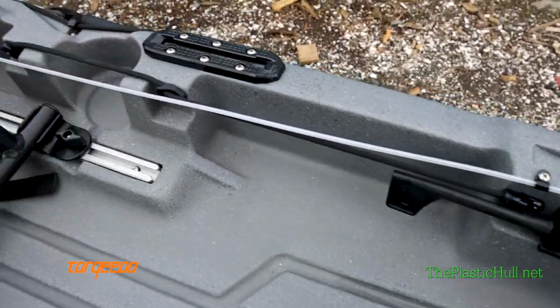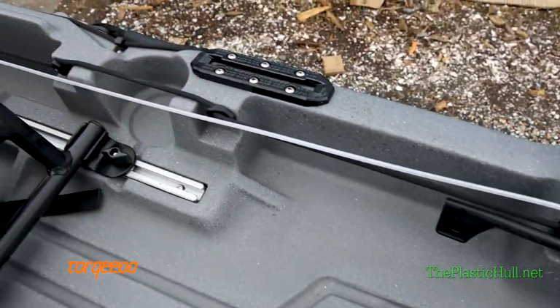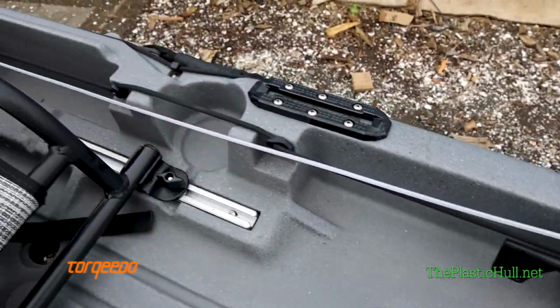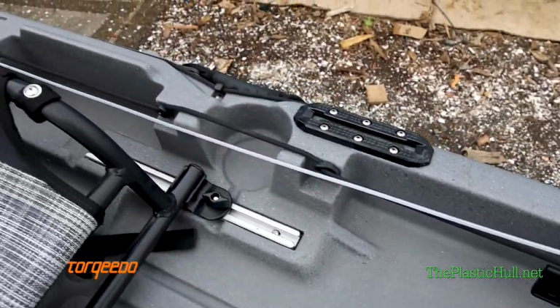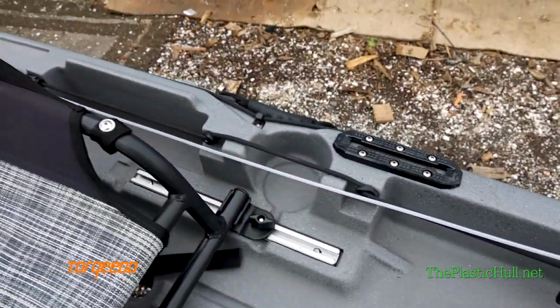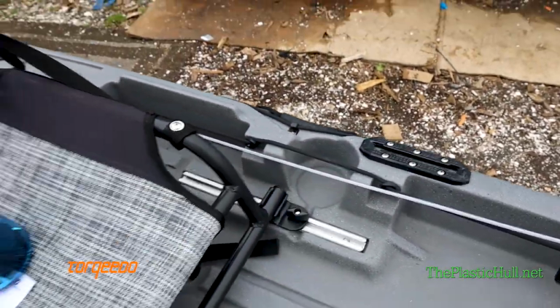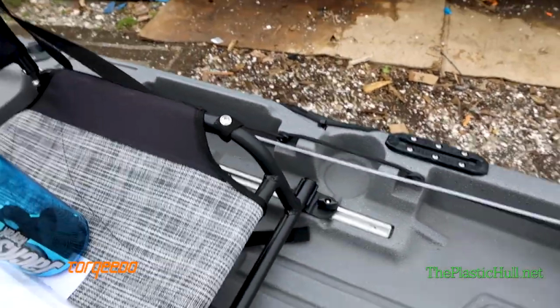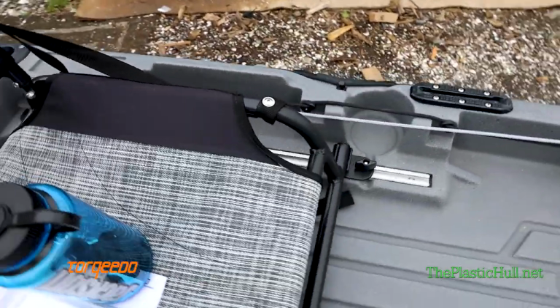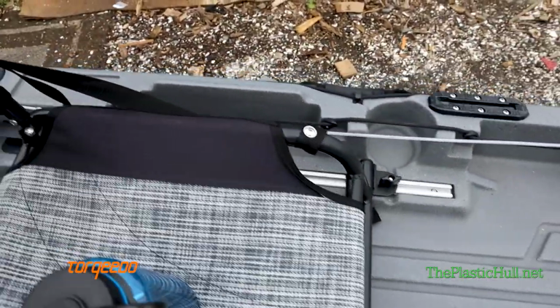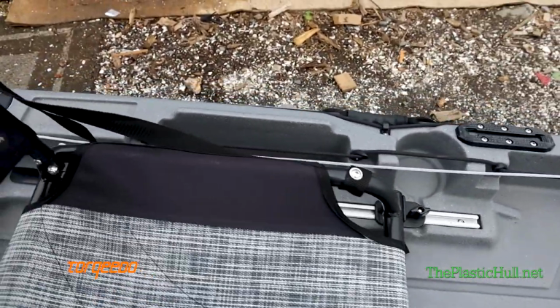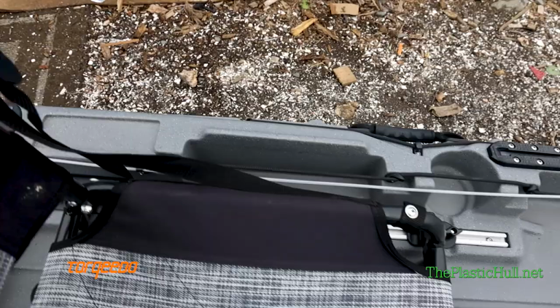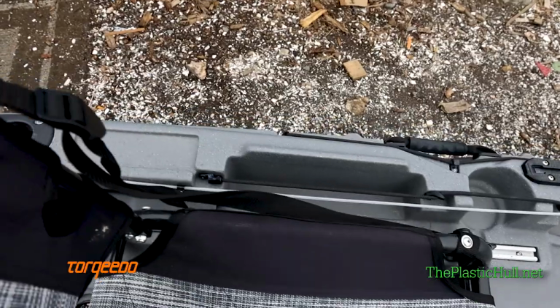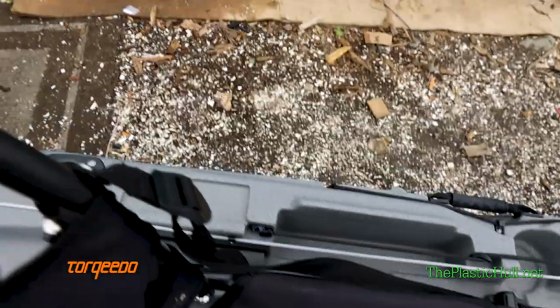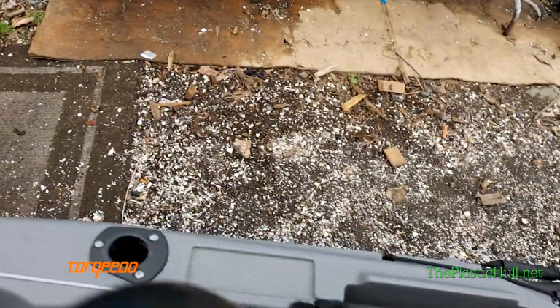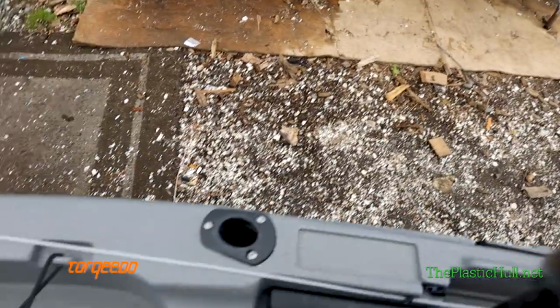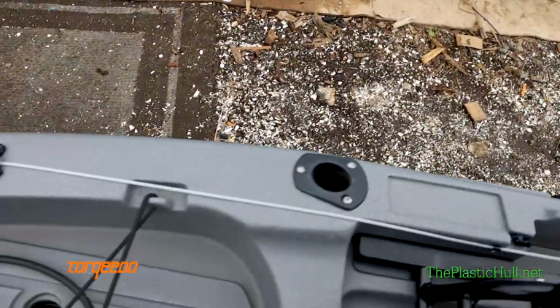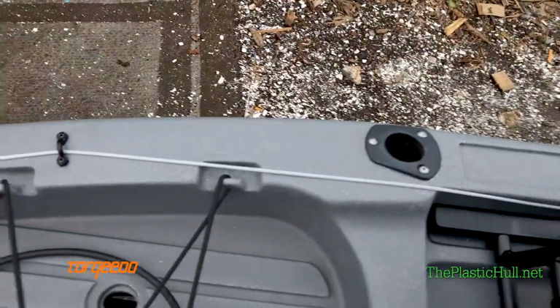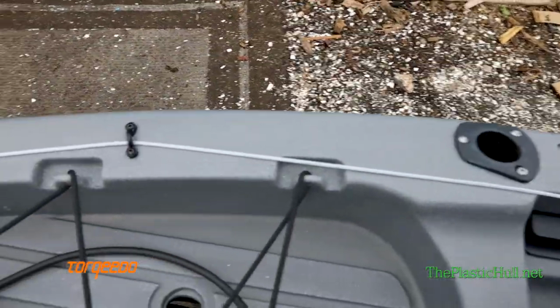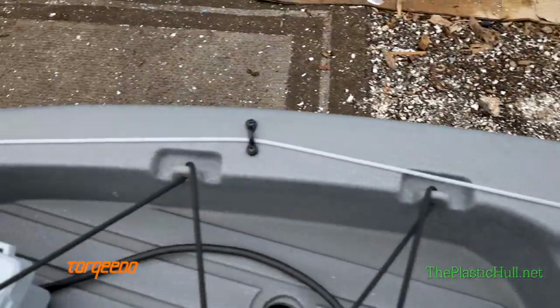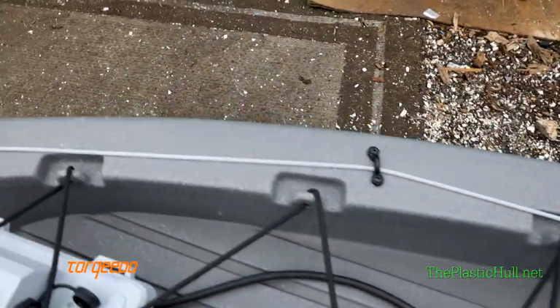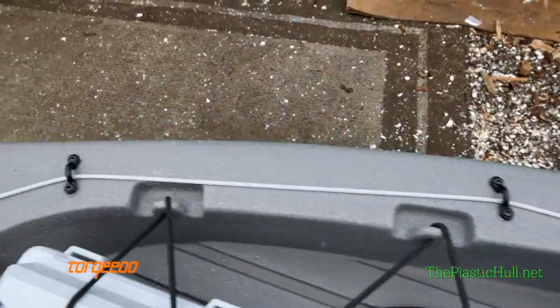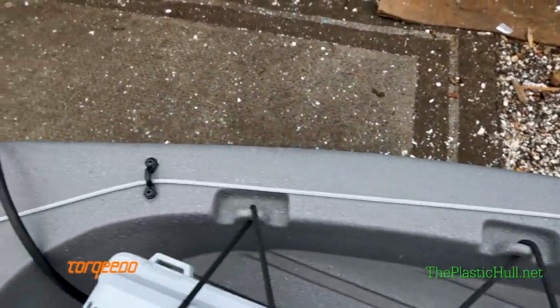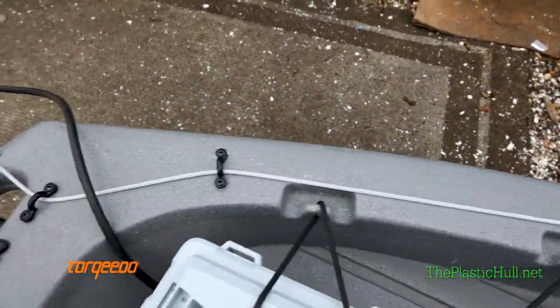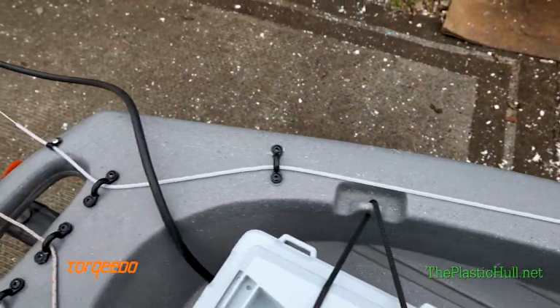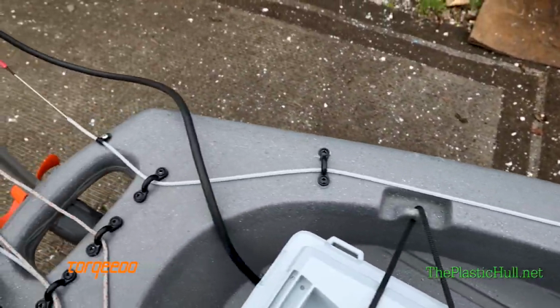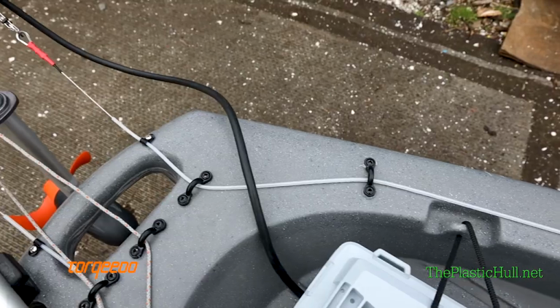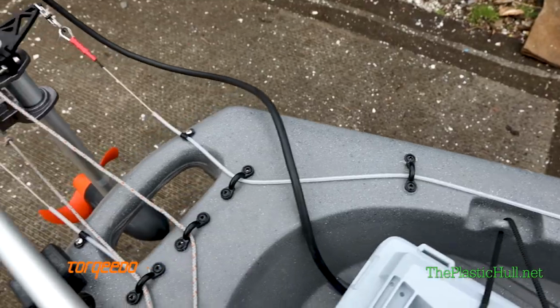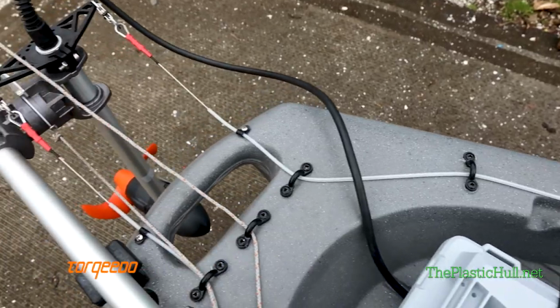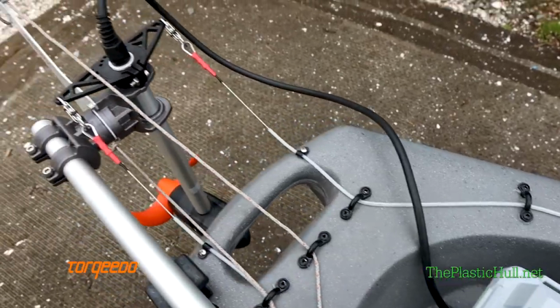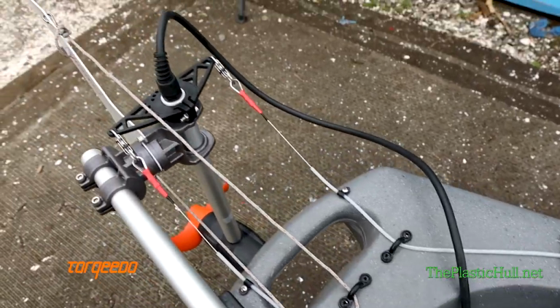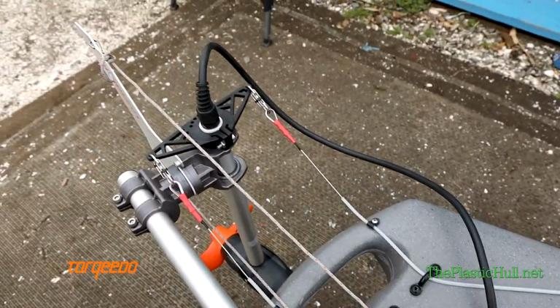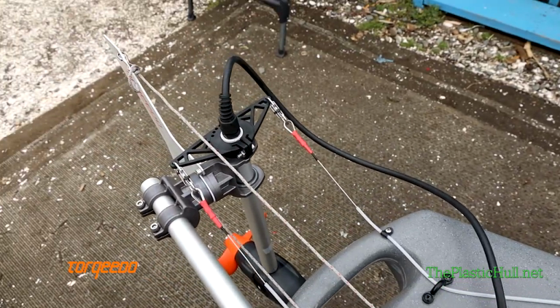I ran the tubing along the outside, just past the seat, and we utilized some pad eyes to run the tubing in line back to the motor.